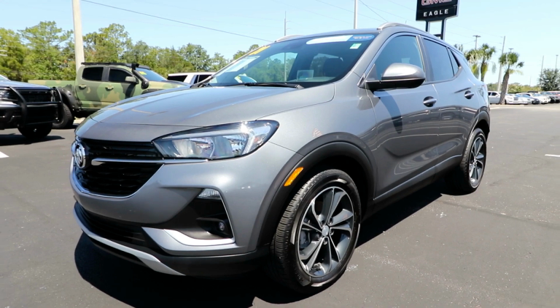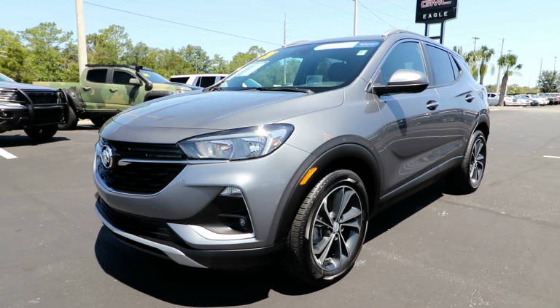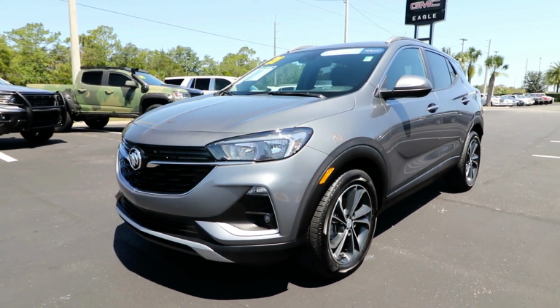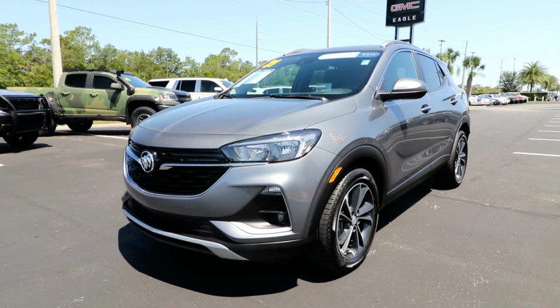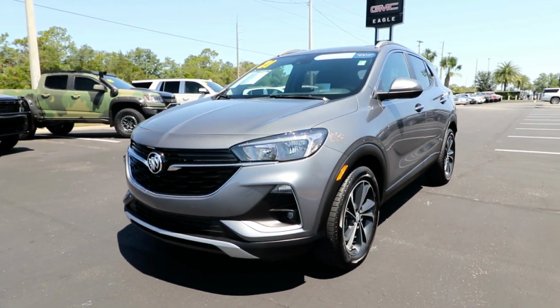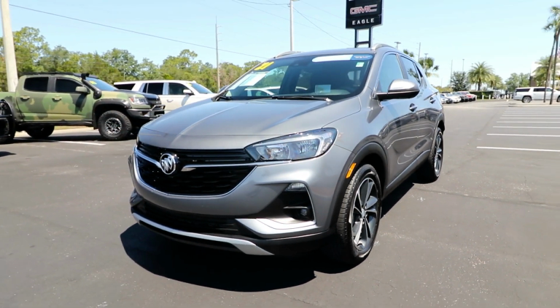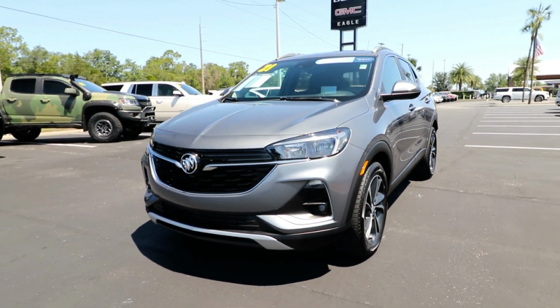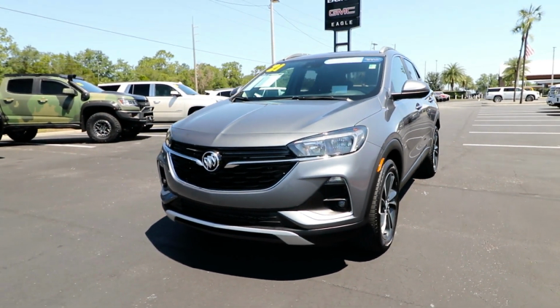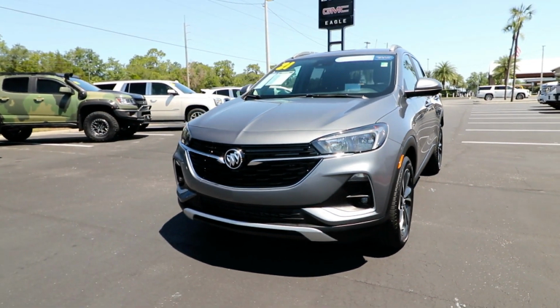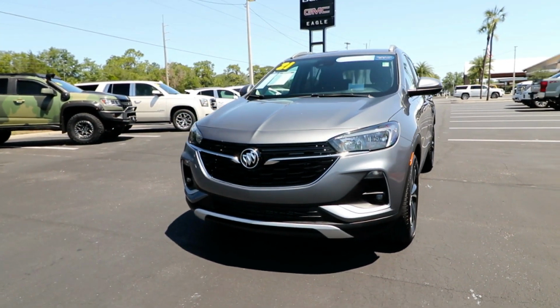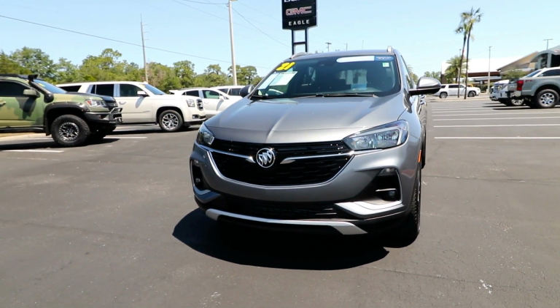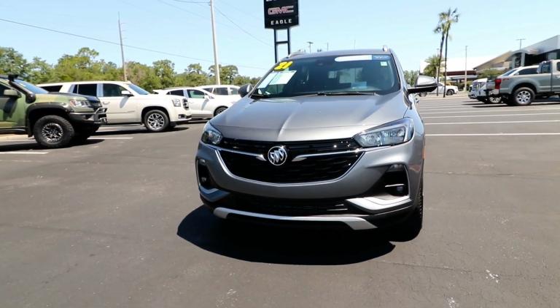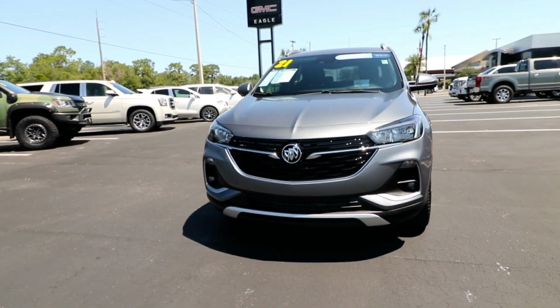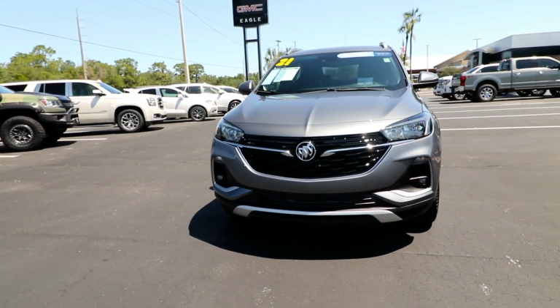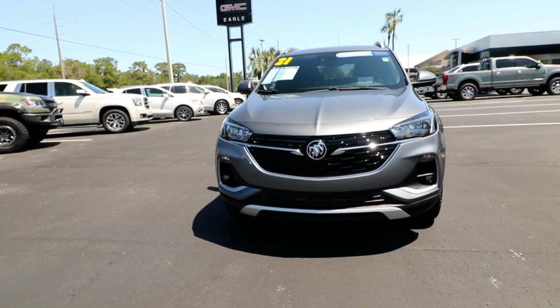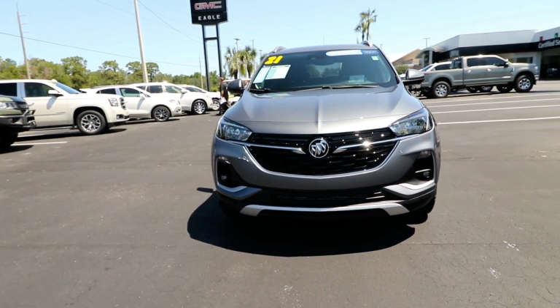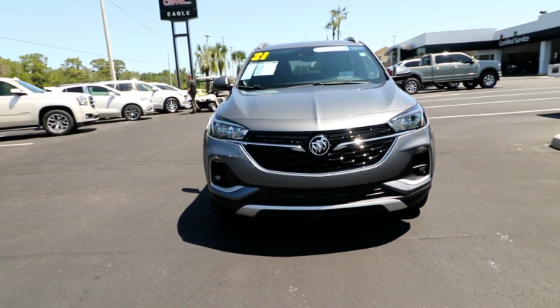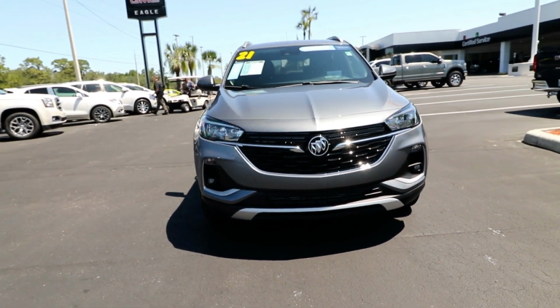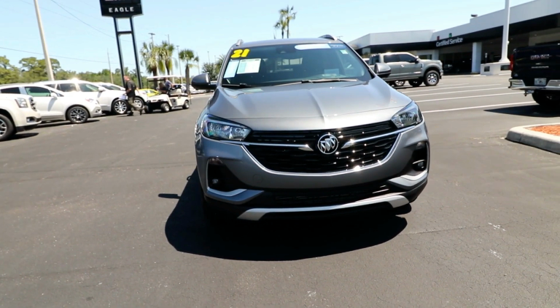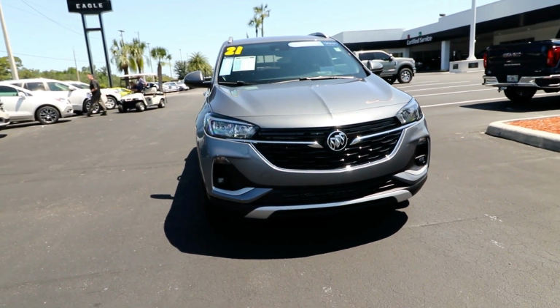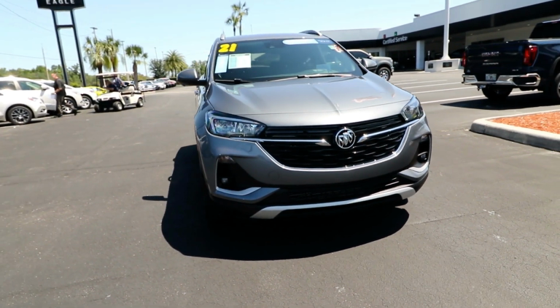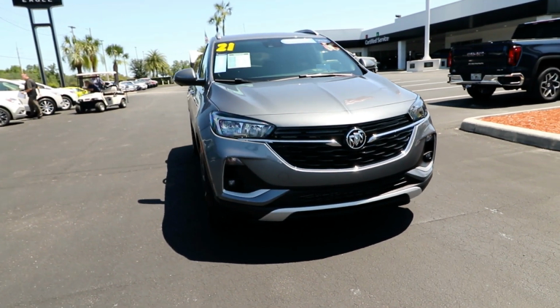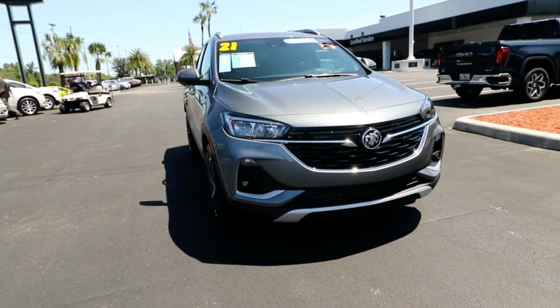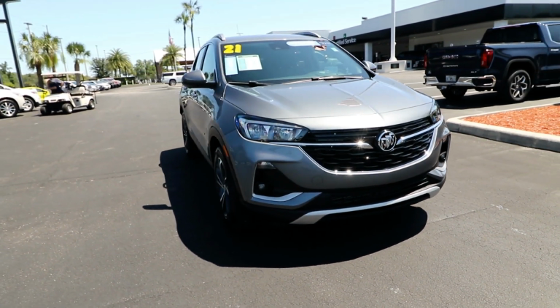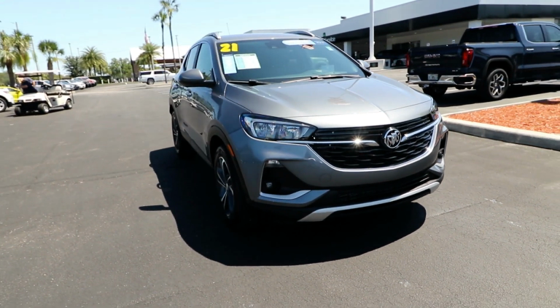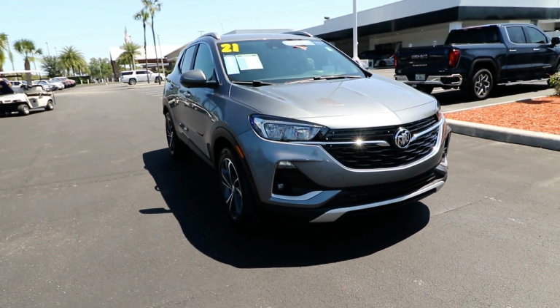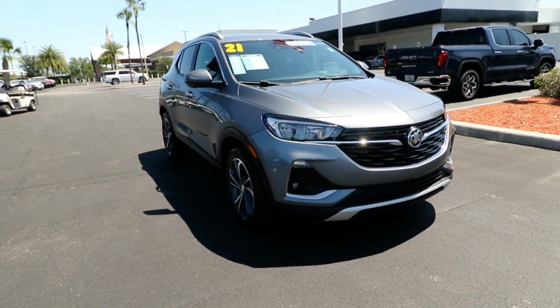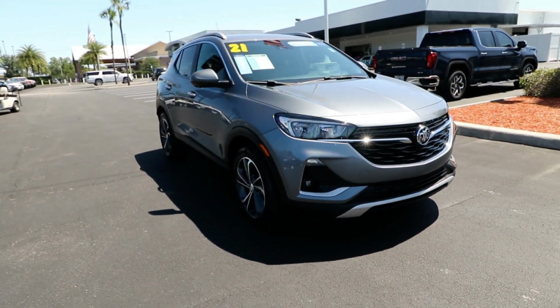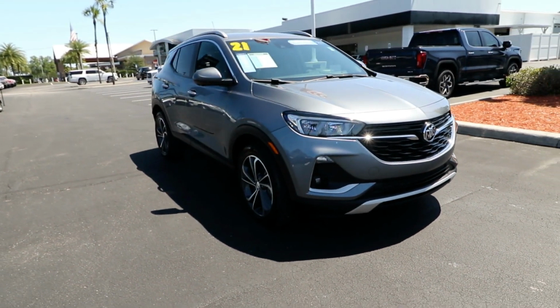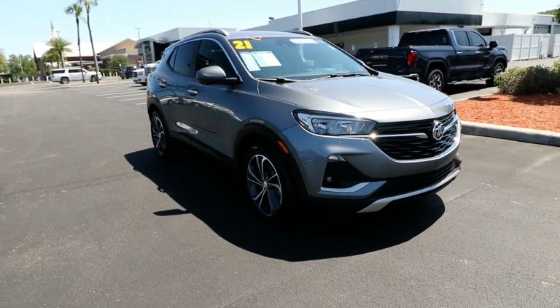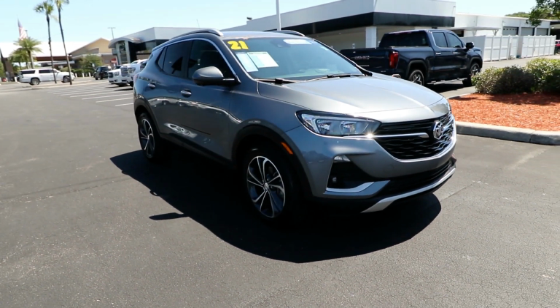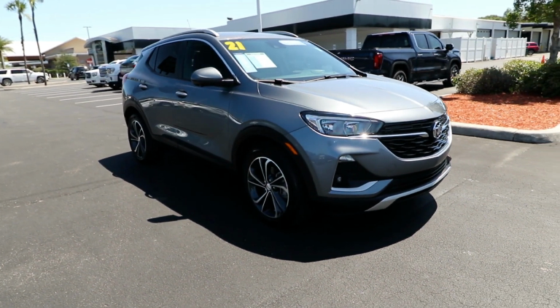You will be amazed by this. 2021 Buick Encore. With less than 15,000 miles on the odometer, this vehicle provides excellent value.